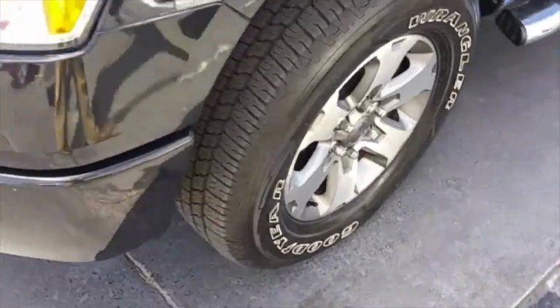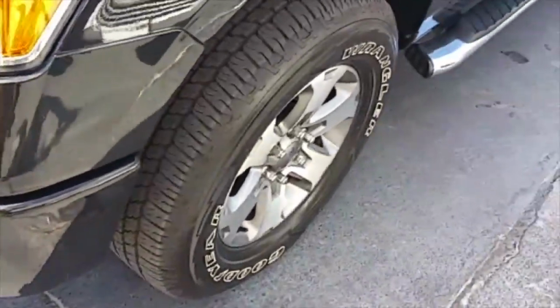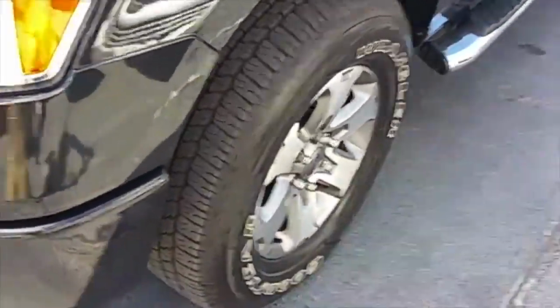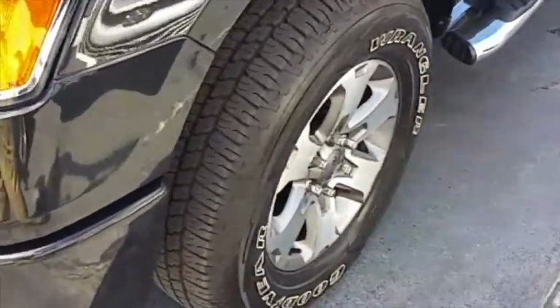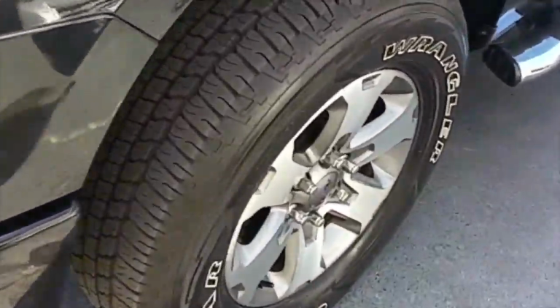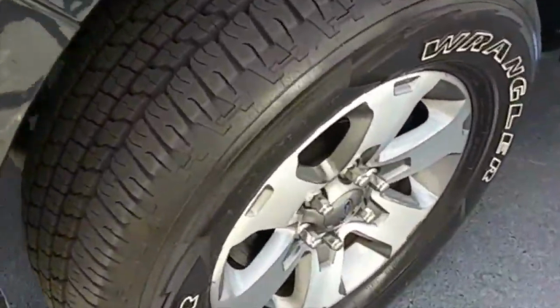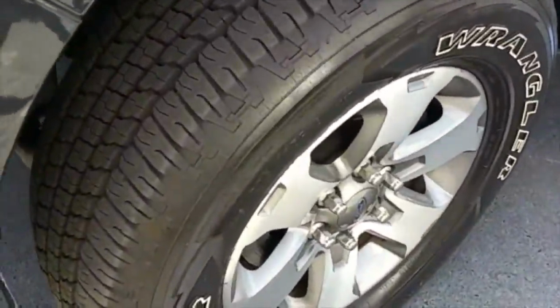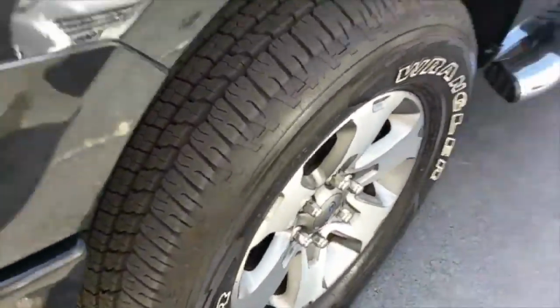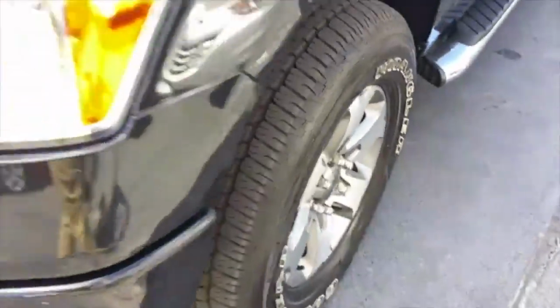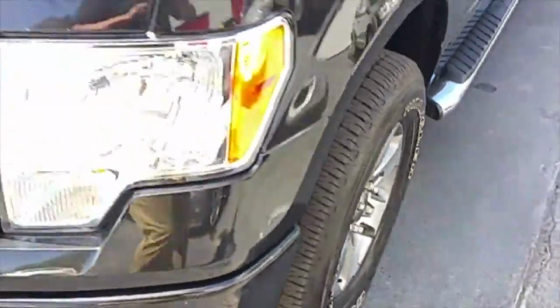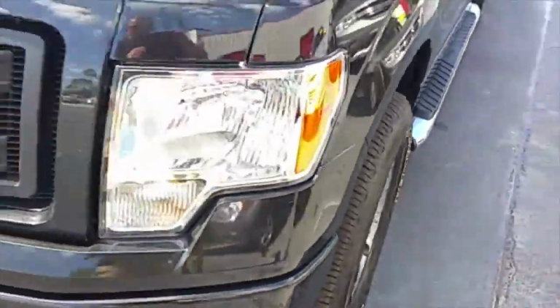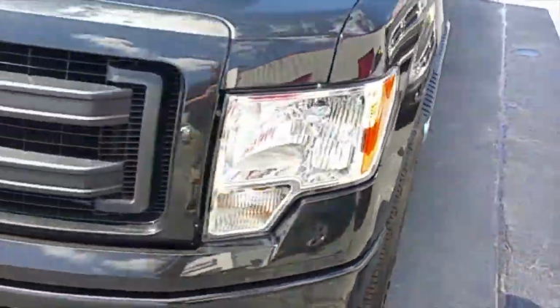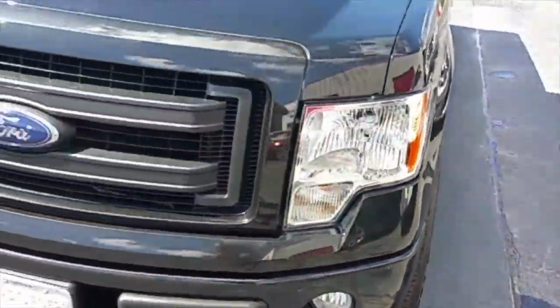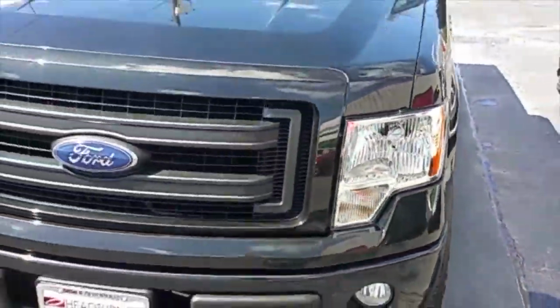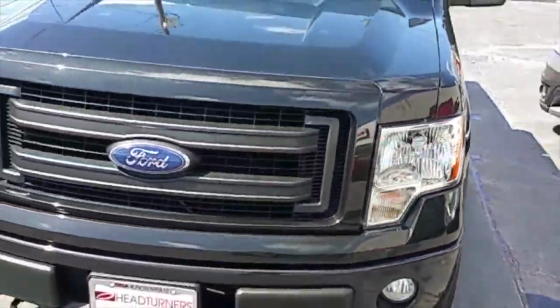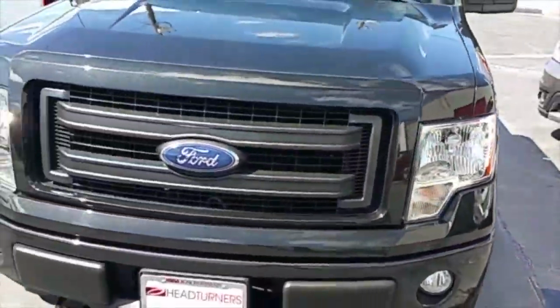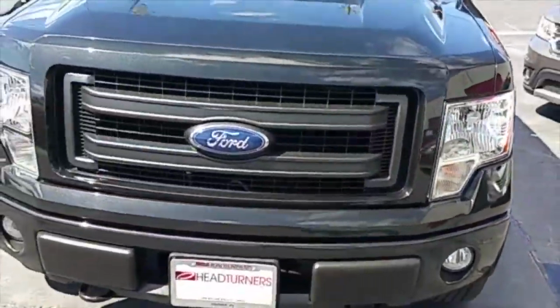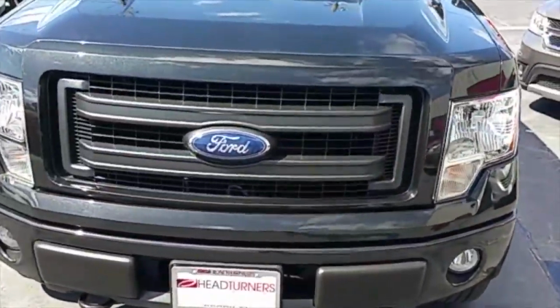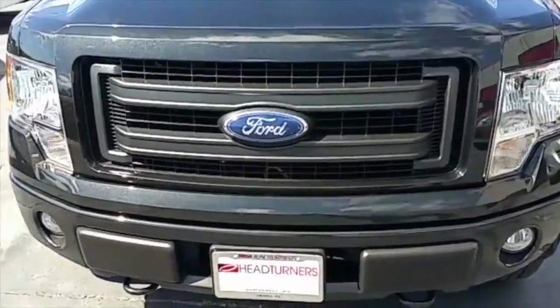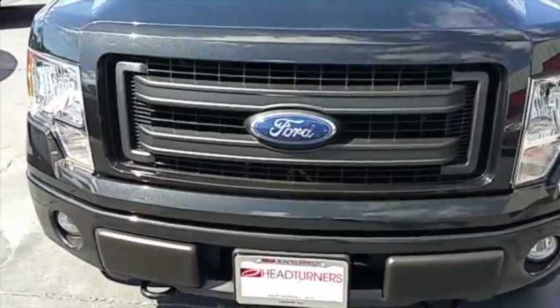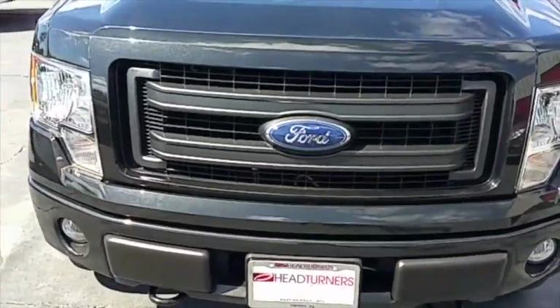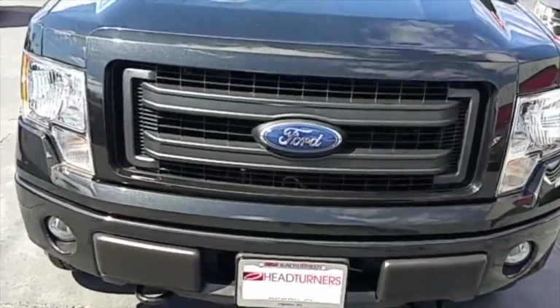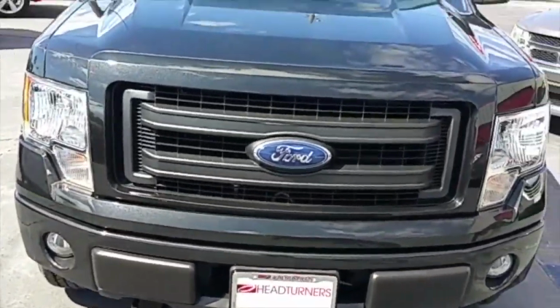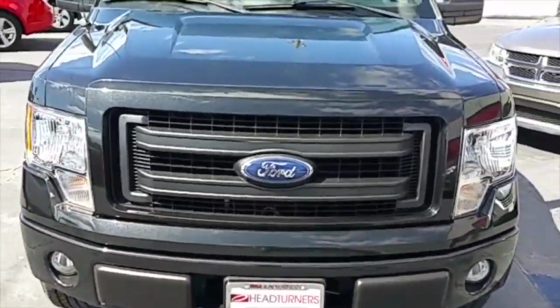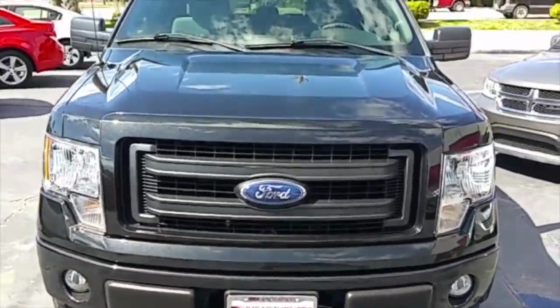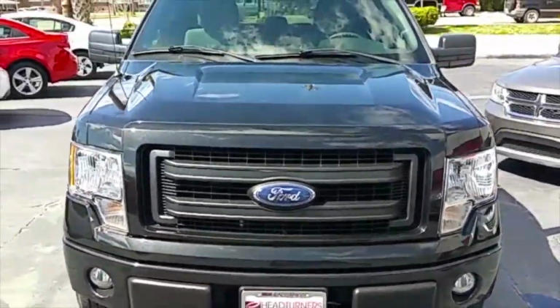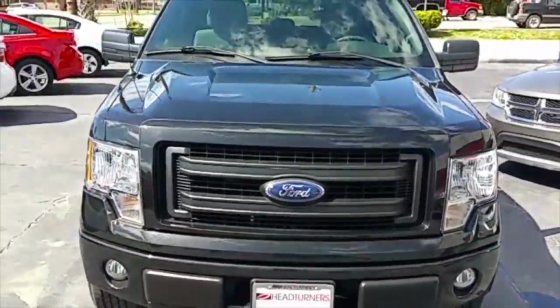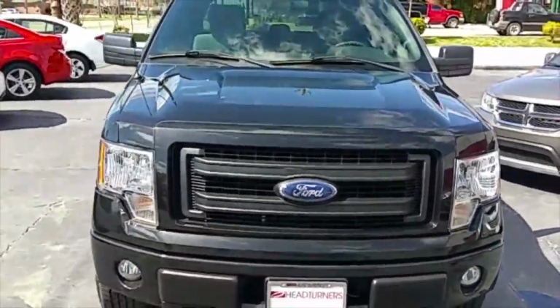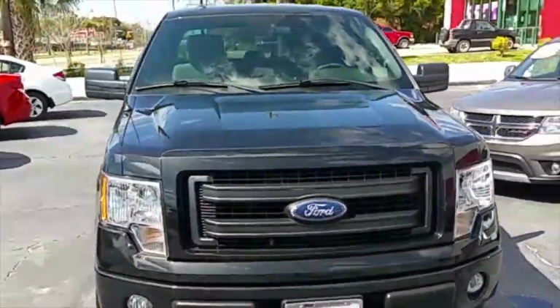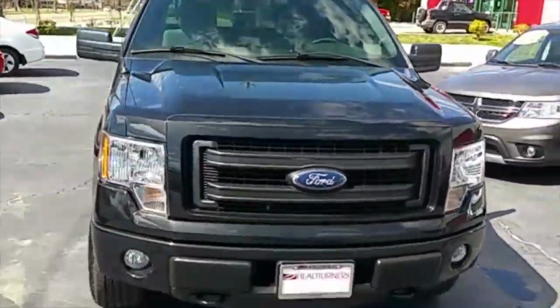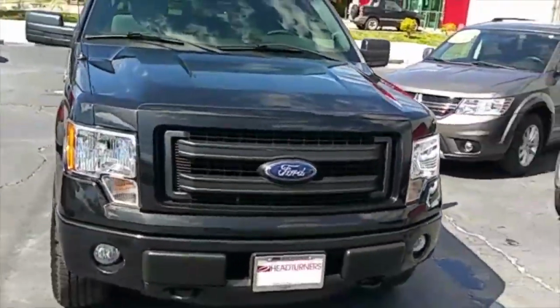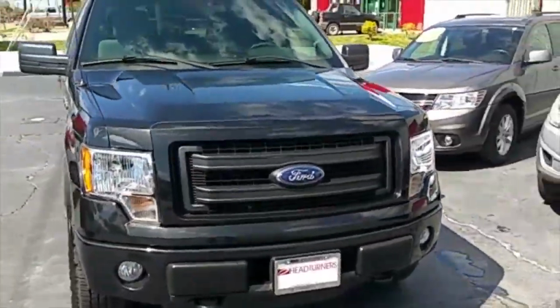Very beefy, very meaty tires. Check out the front crystal clear headlights. Got fog lights and tow hooks, because Headturners always hooks you up.